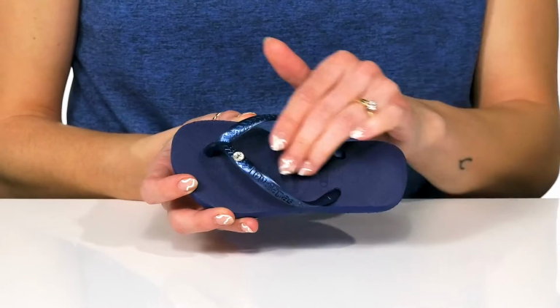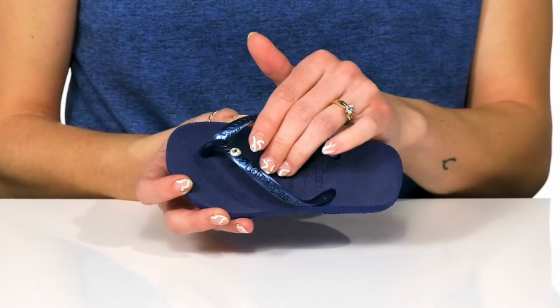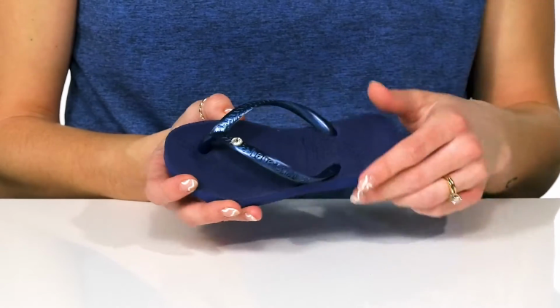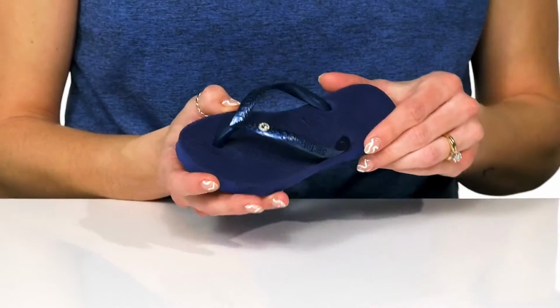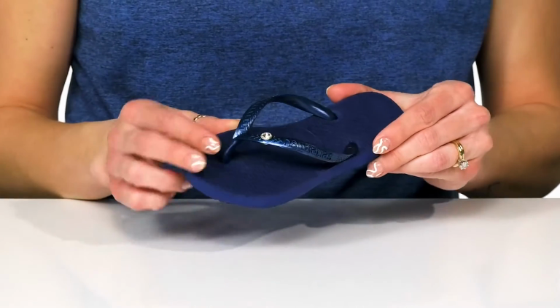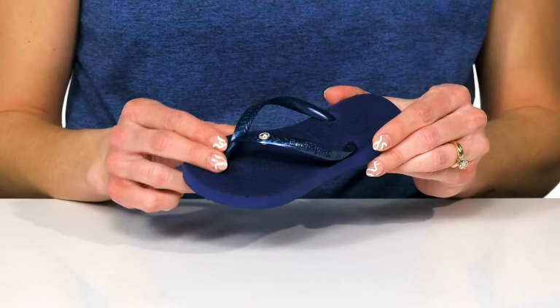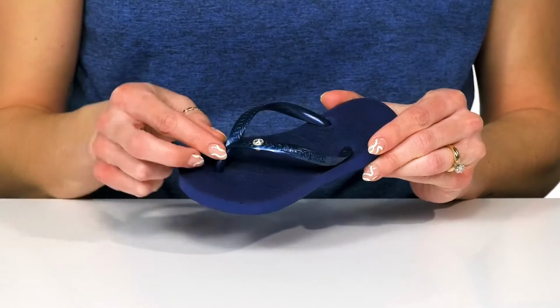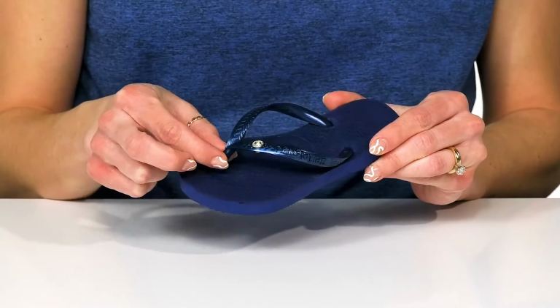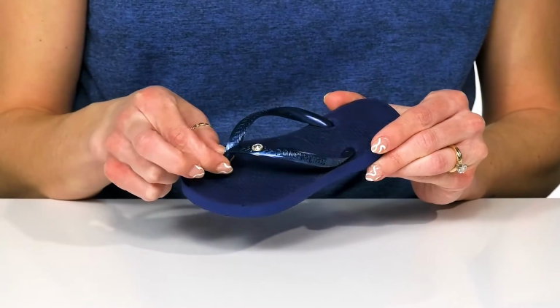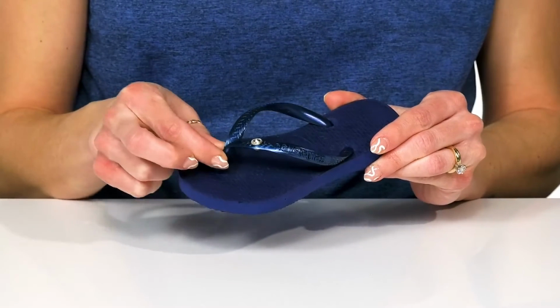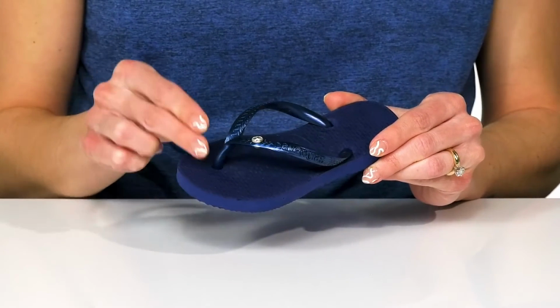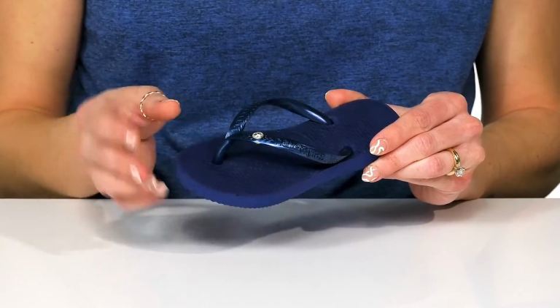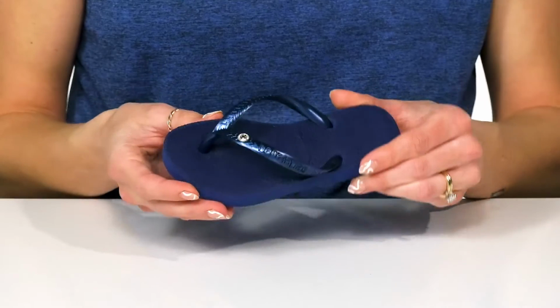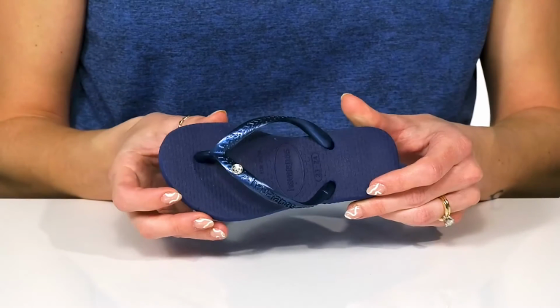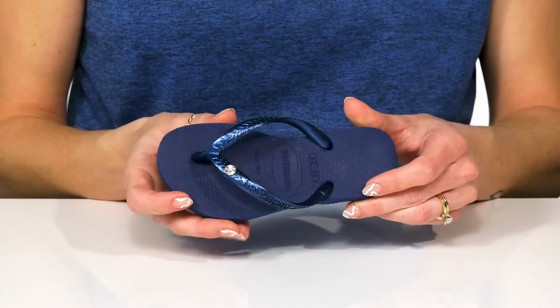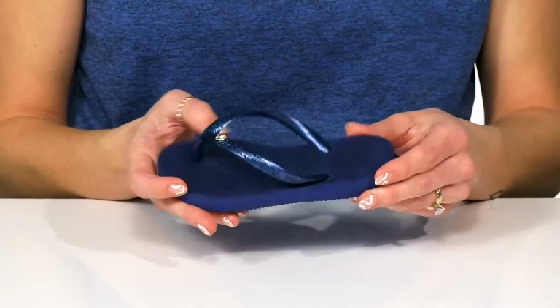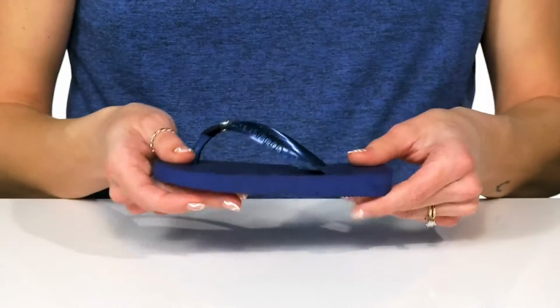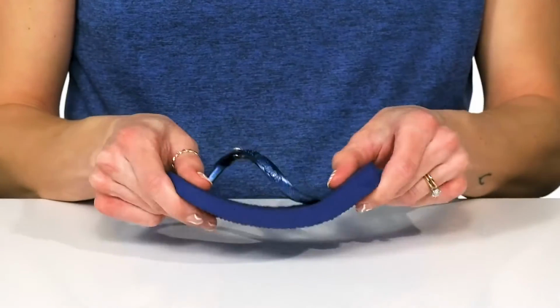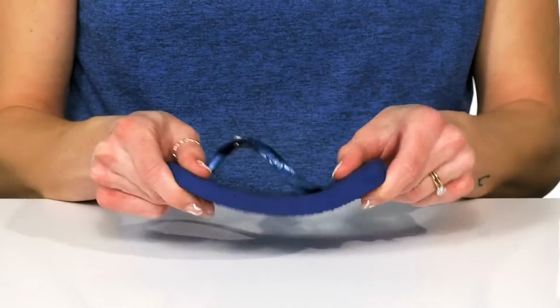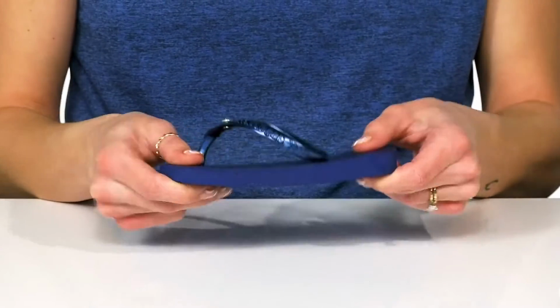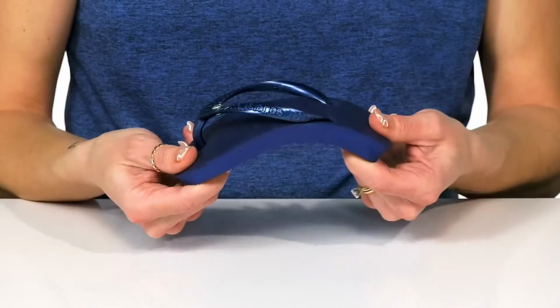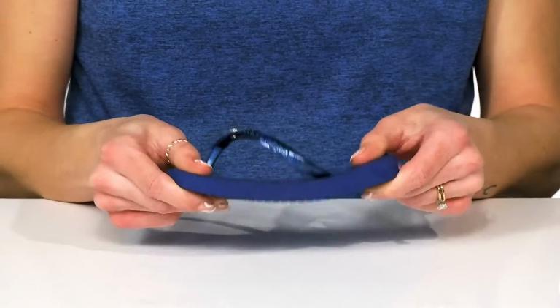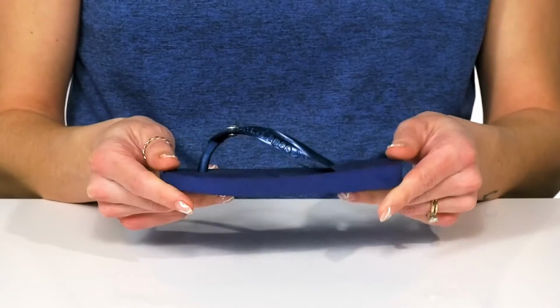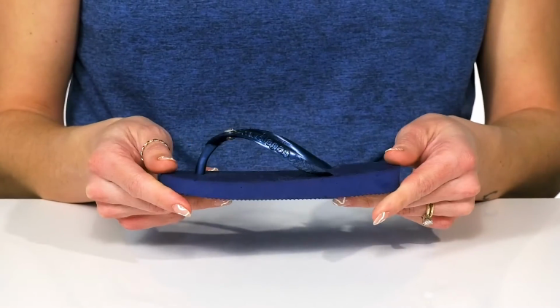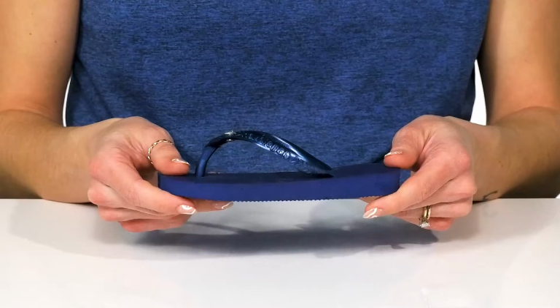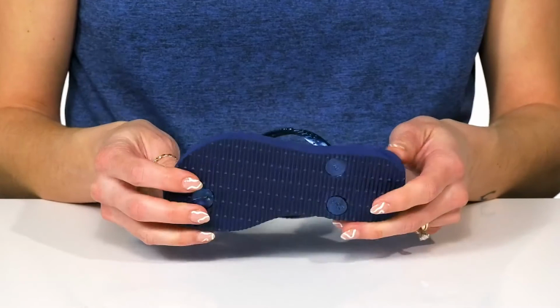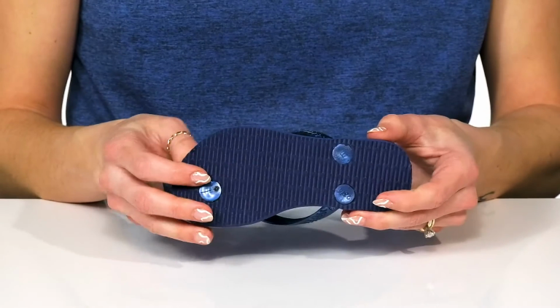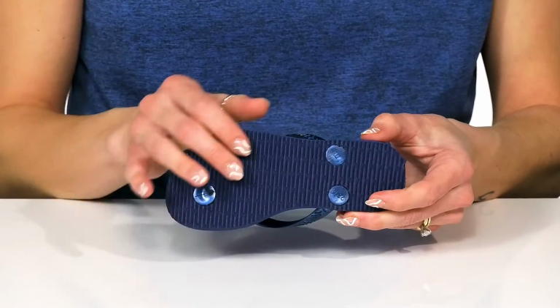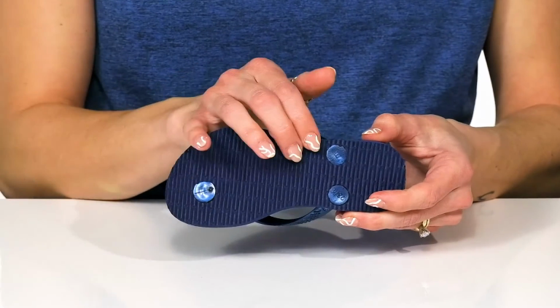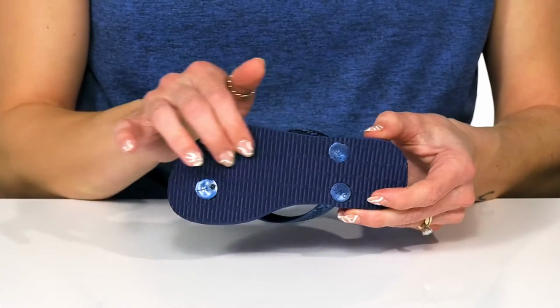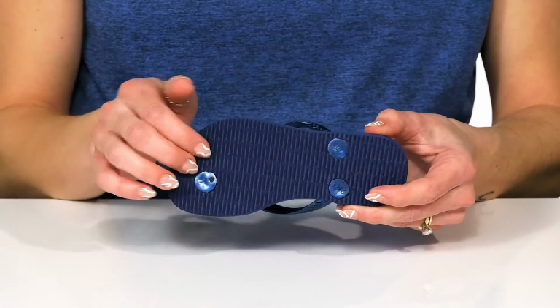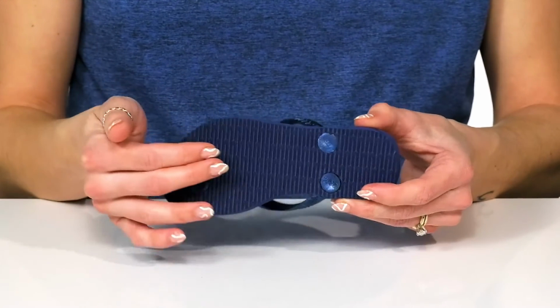They have an easy slip-on style with a little toe post that is very flexible to feel comfortable in between their toes. They're super flexible and will move with their every step, and they sit all on top of a rubber outsole.